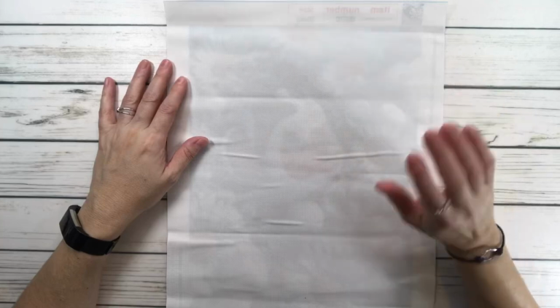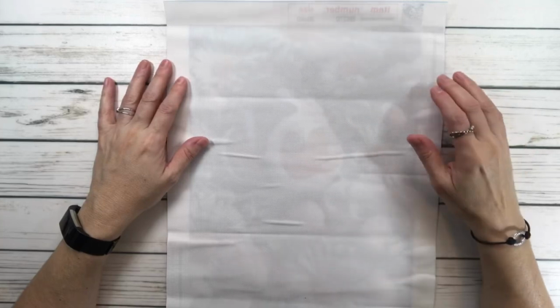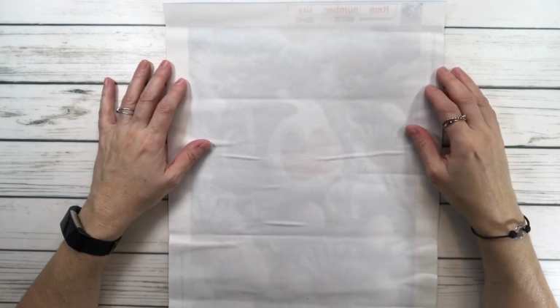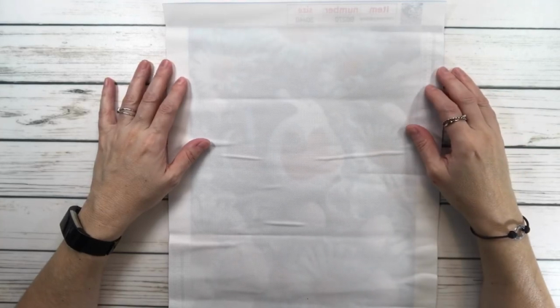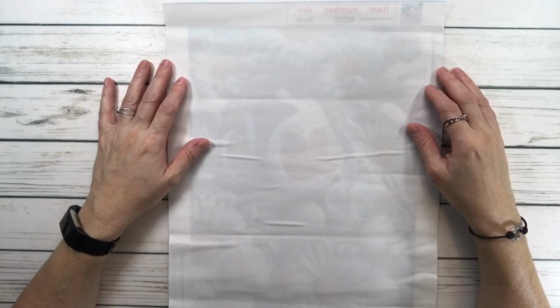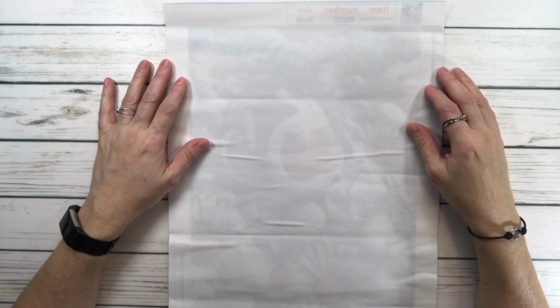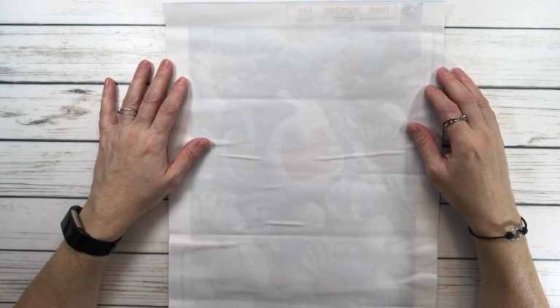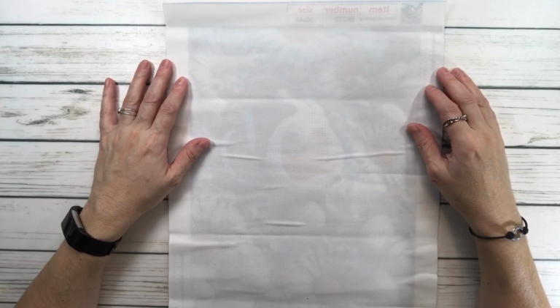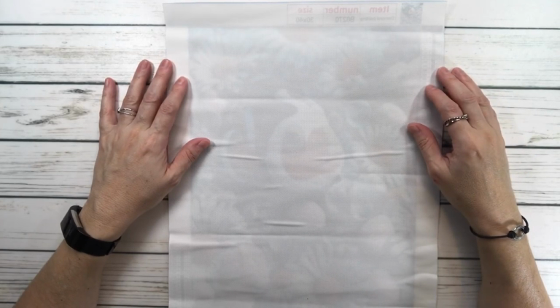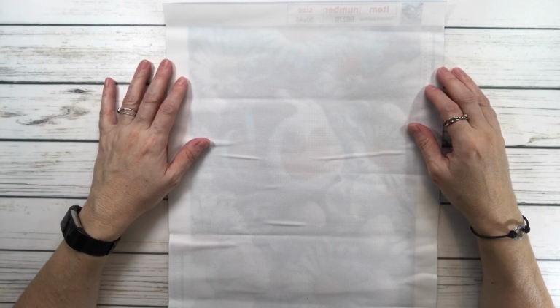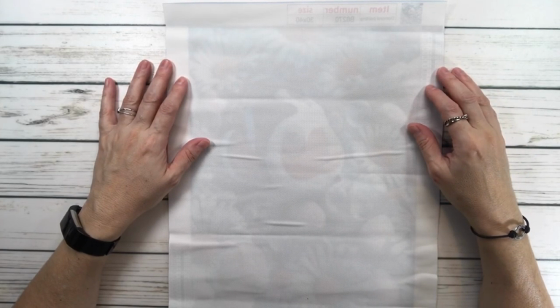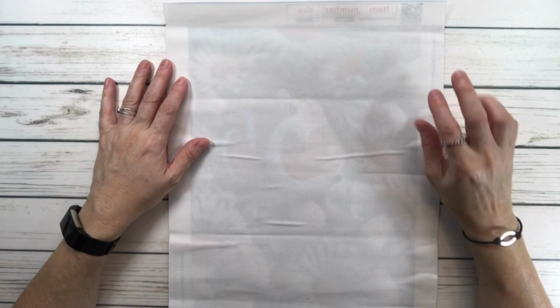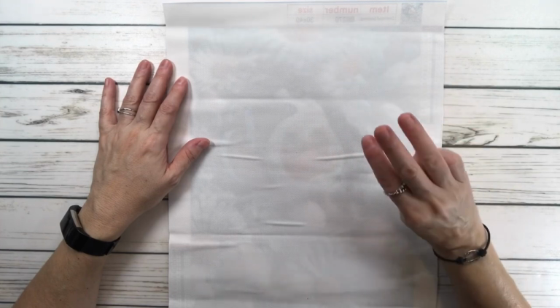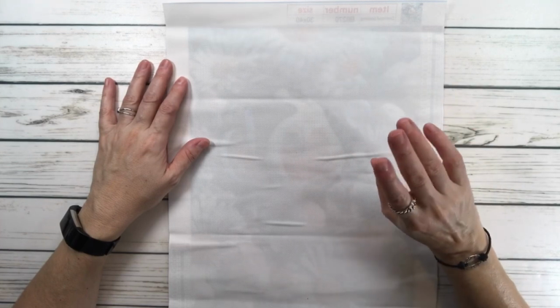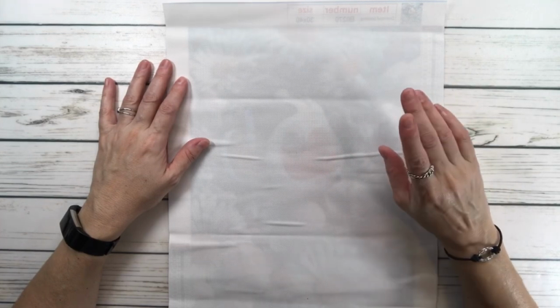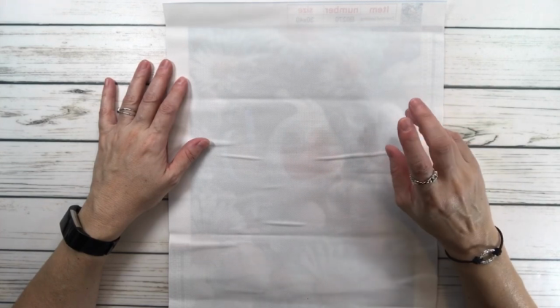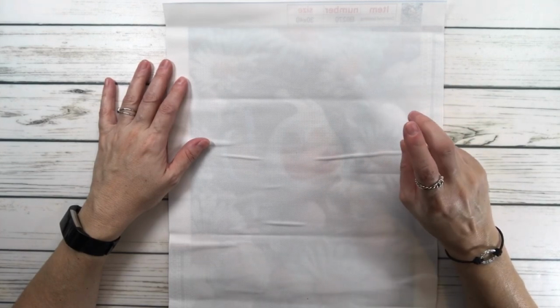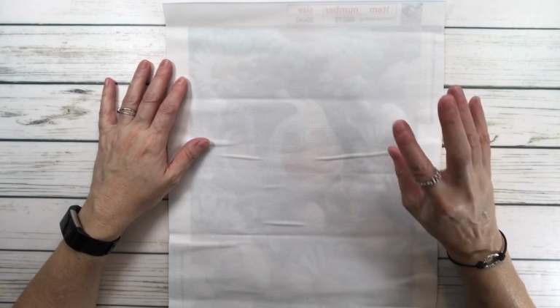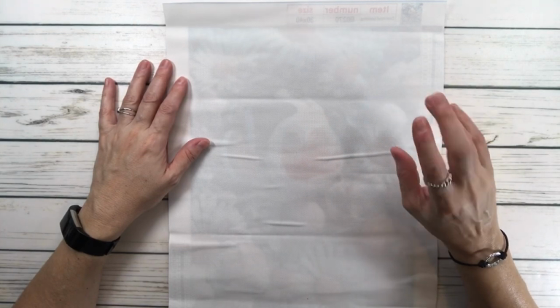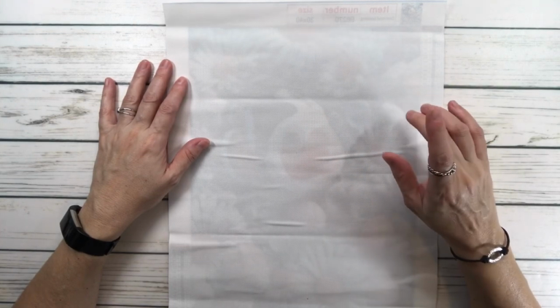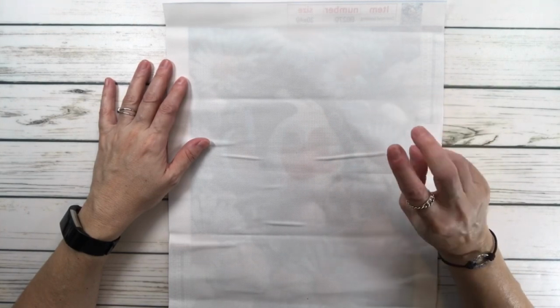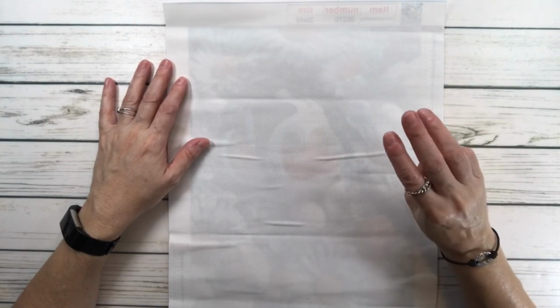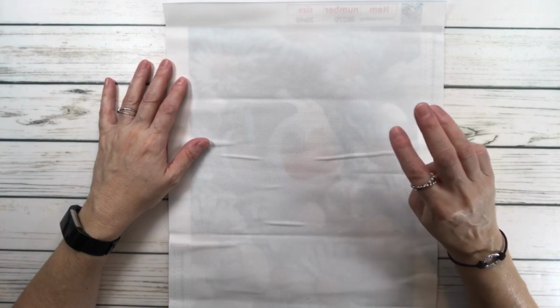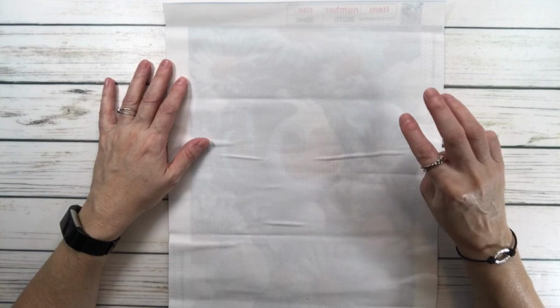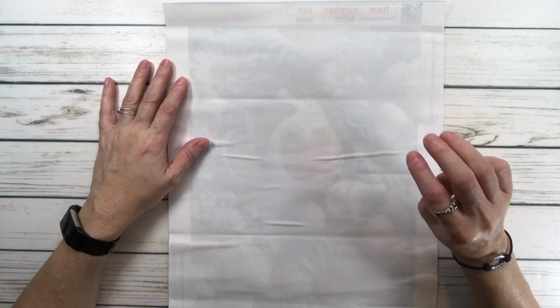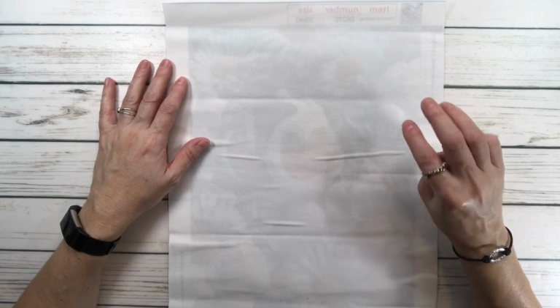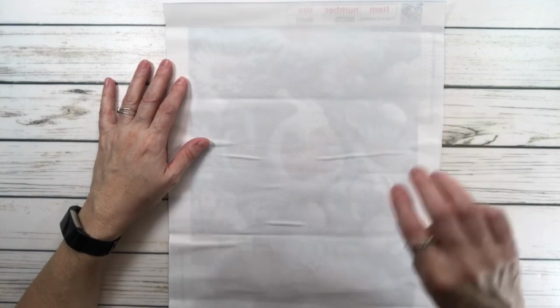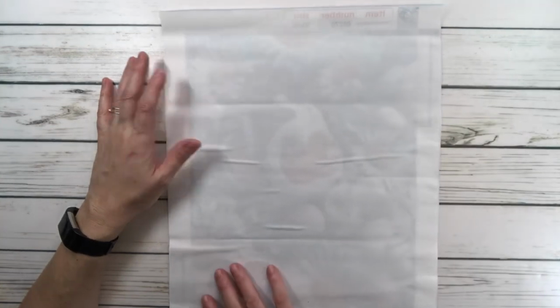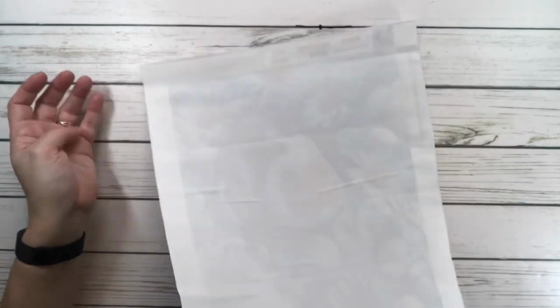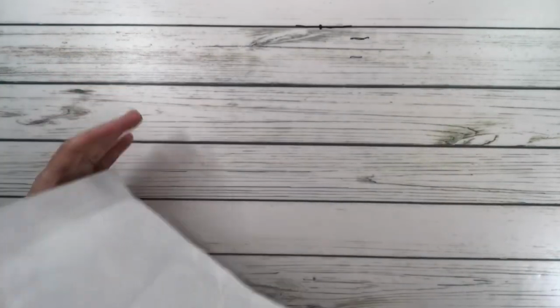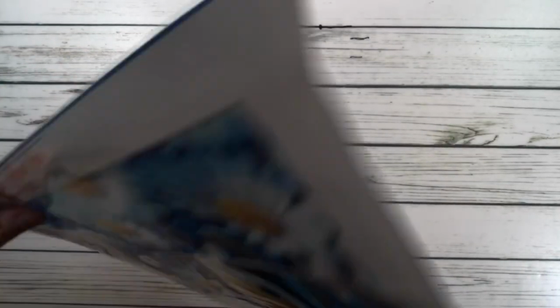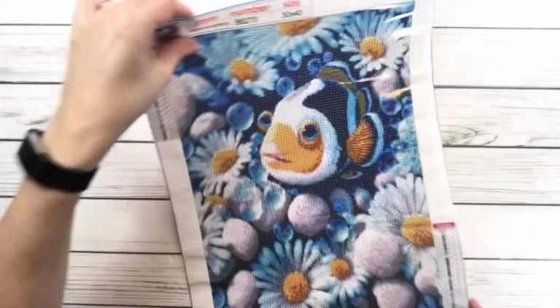Hi crafty friends, it's Sylvia! Today we're going to do three unboxings very quickly from FG Normal. They sent me three beautiful paintings to share with you guys.